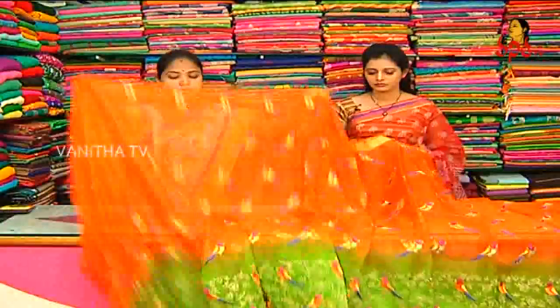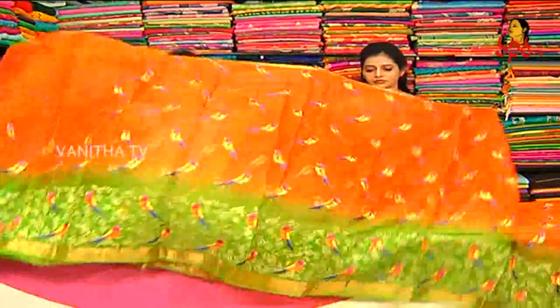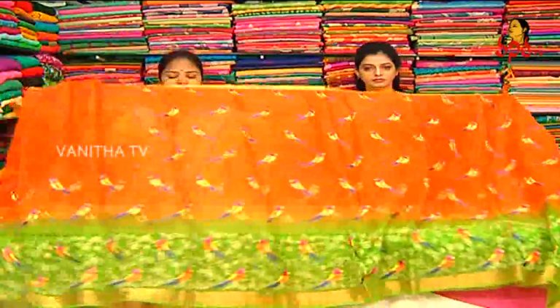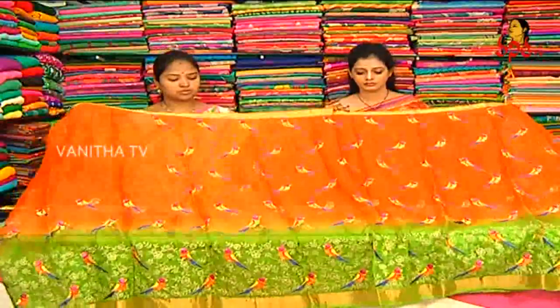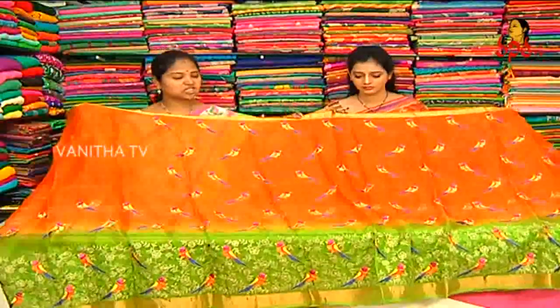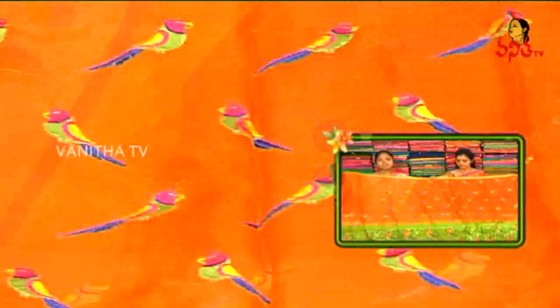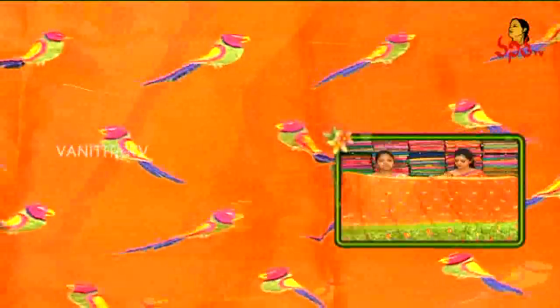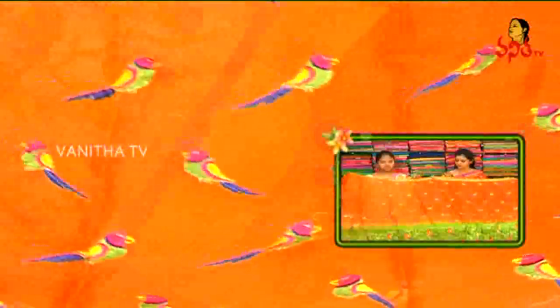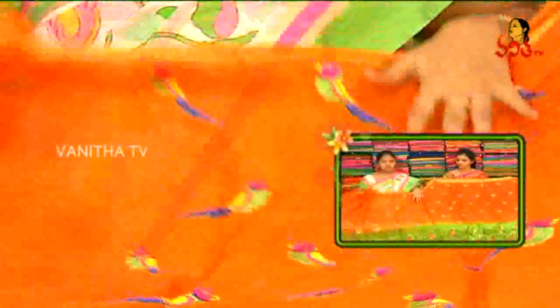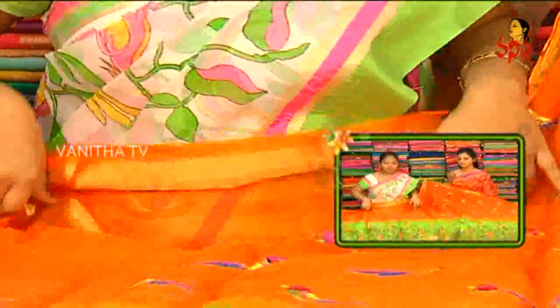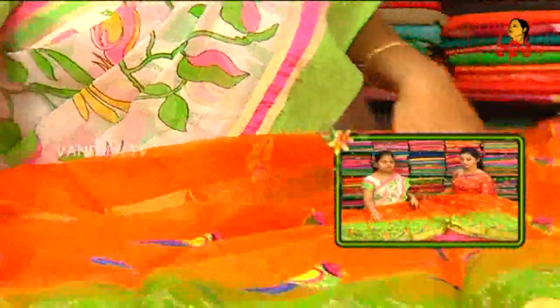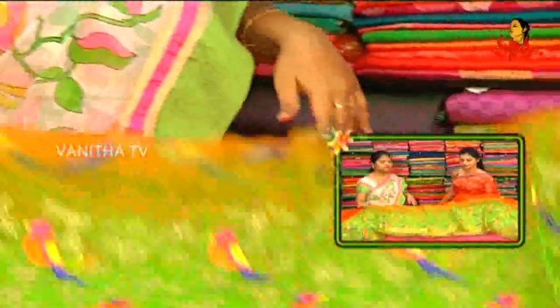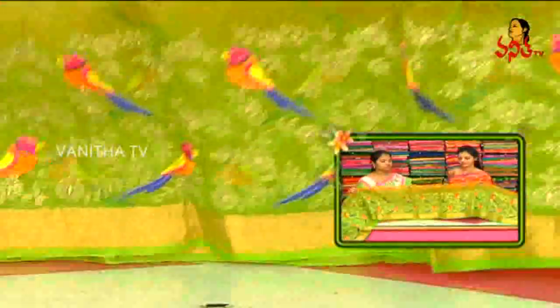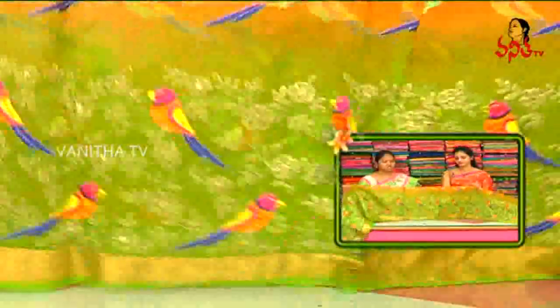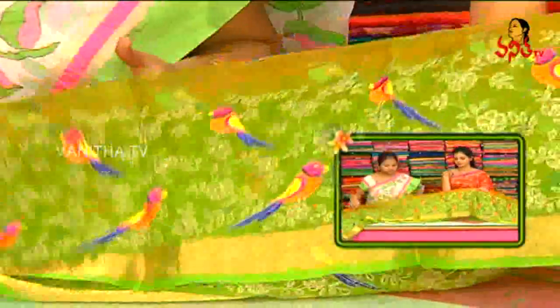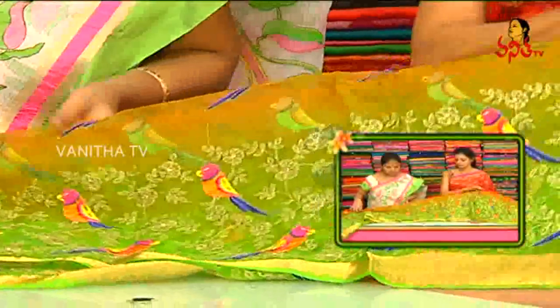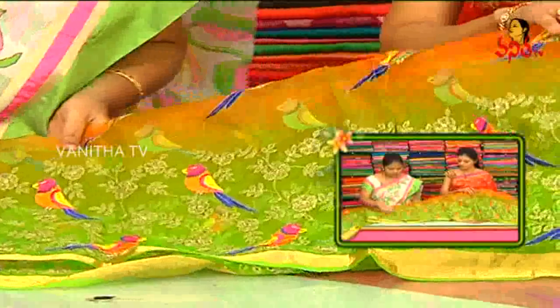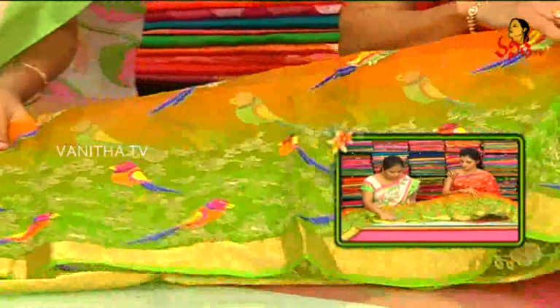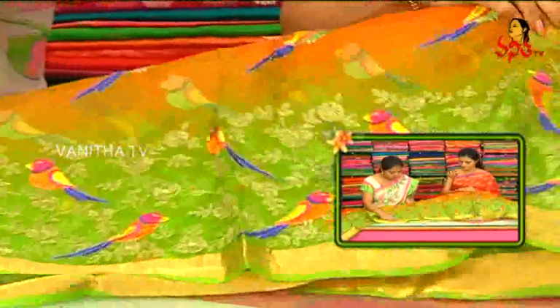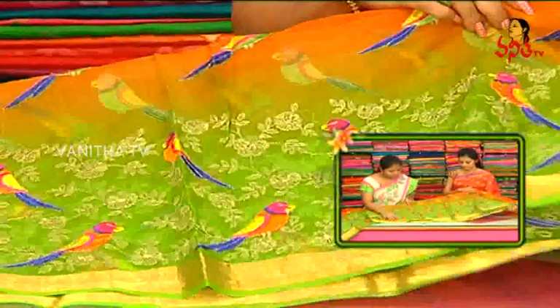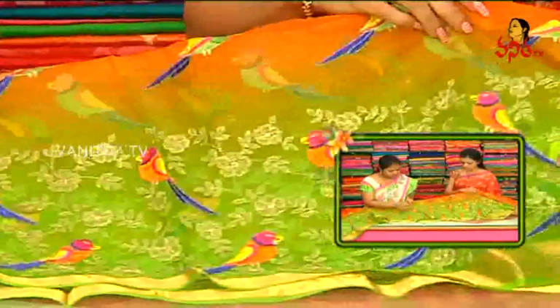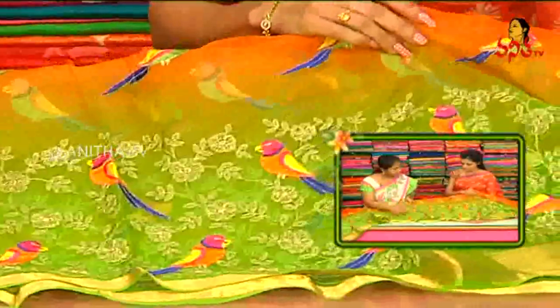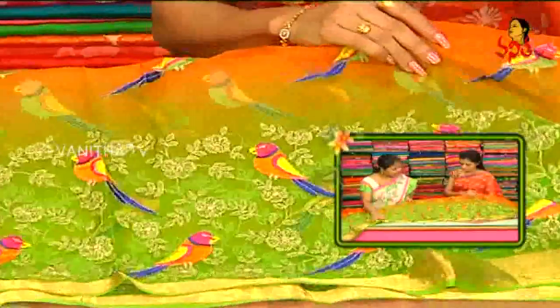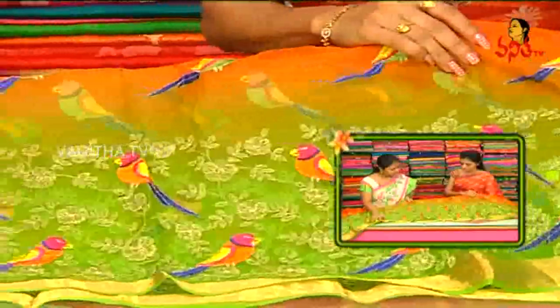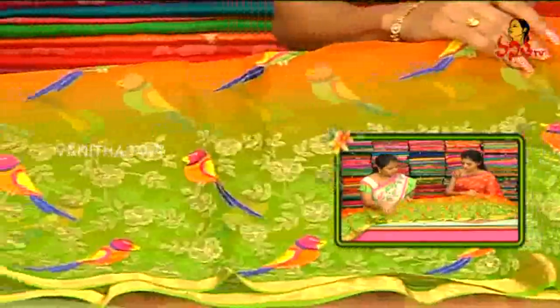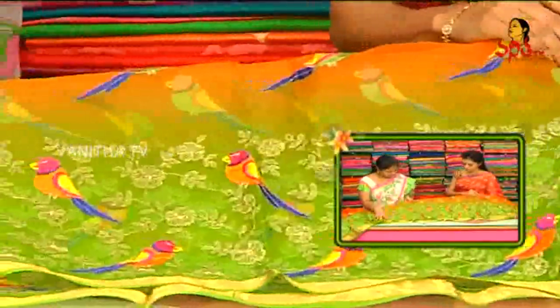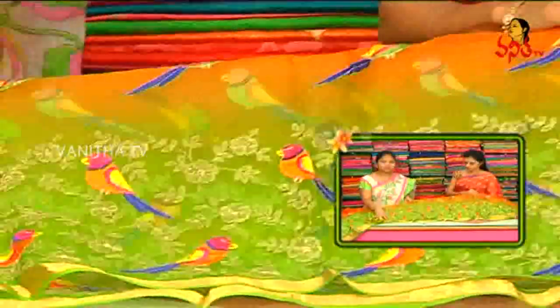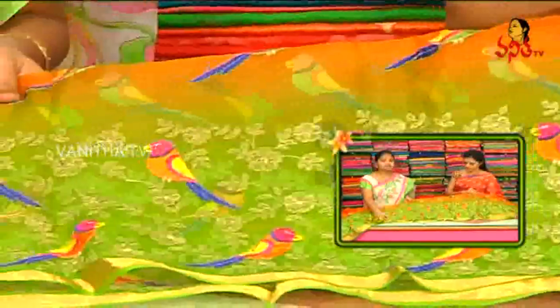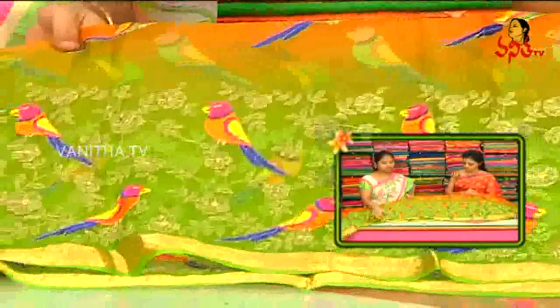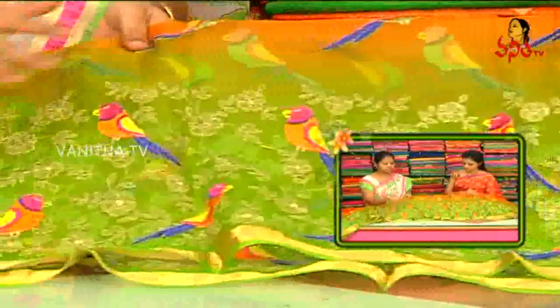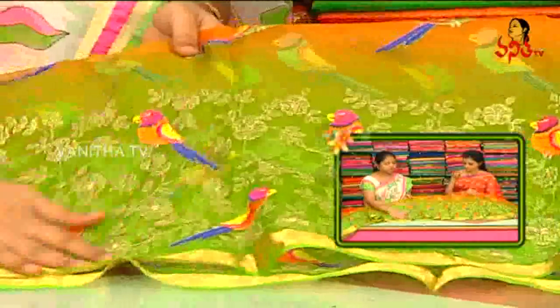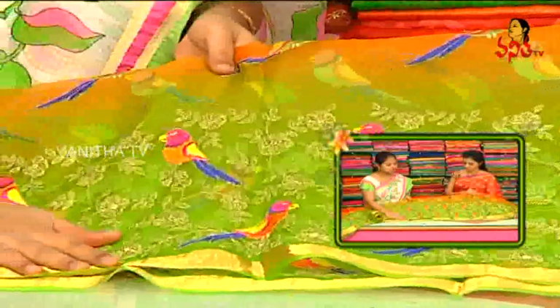Two and a half meter, we have a lot of design. The border is green color combination. Here is the green. Only outline look. The flower design, creeper design. Gold color. Green and gold color.